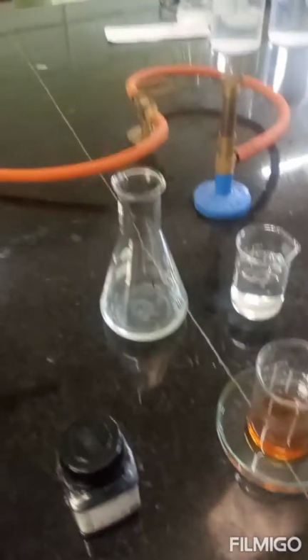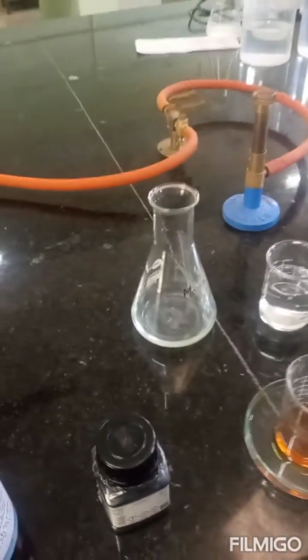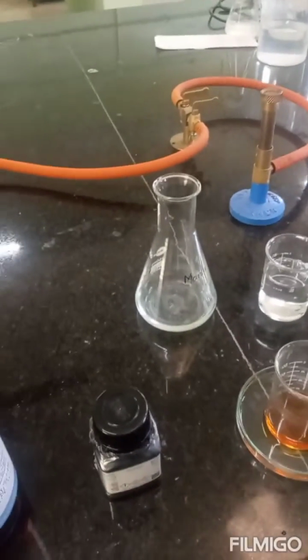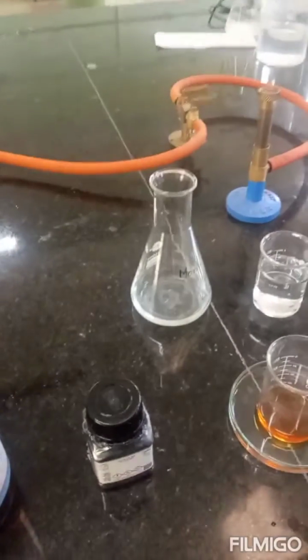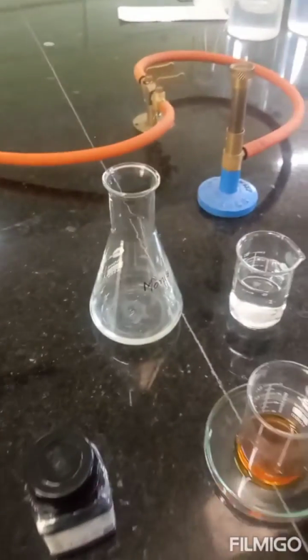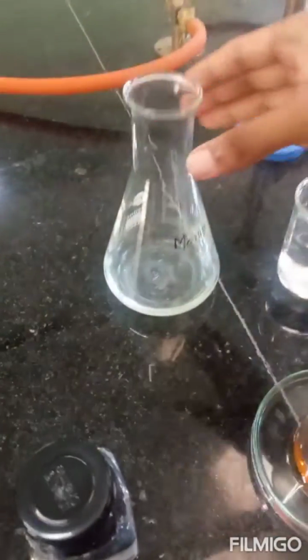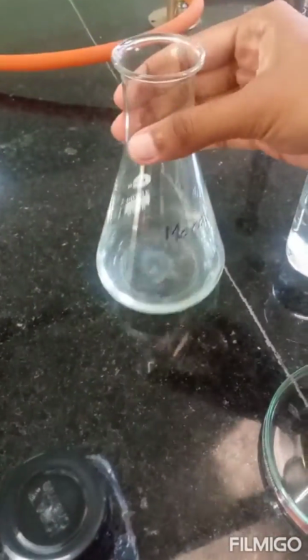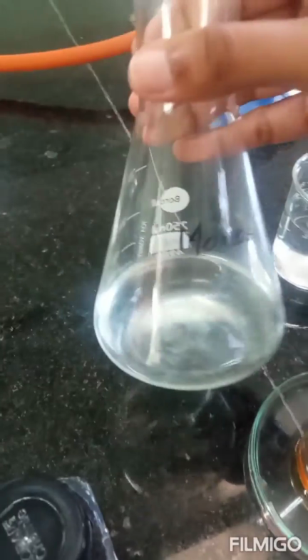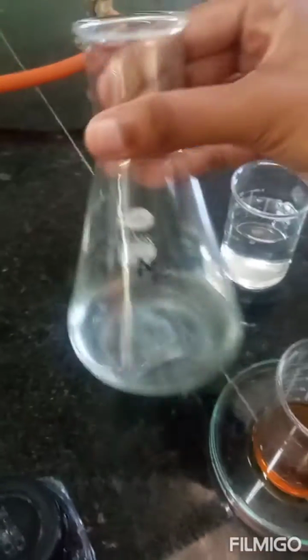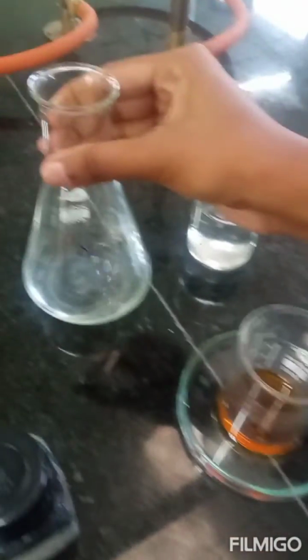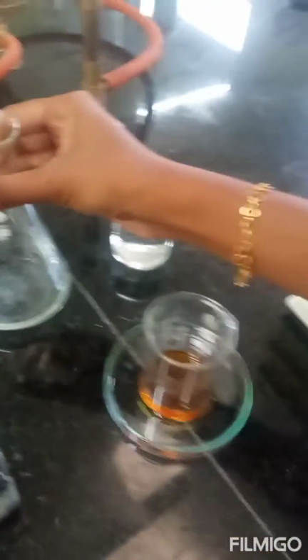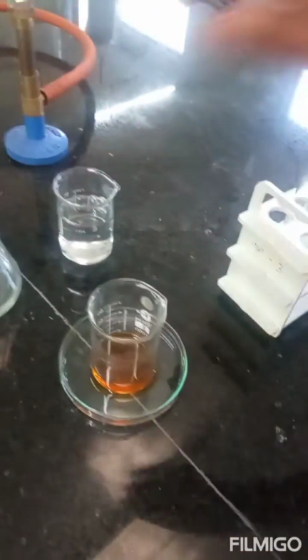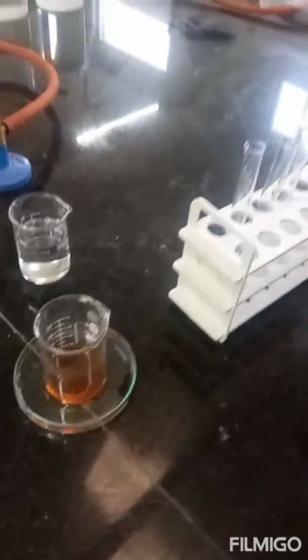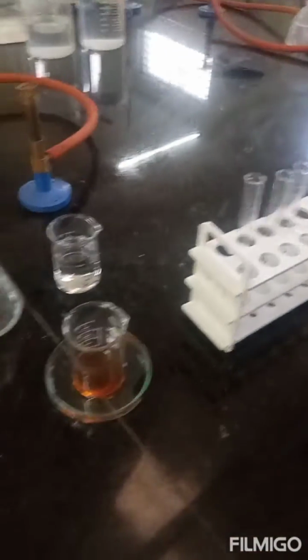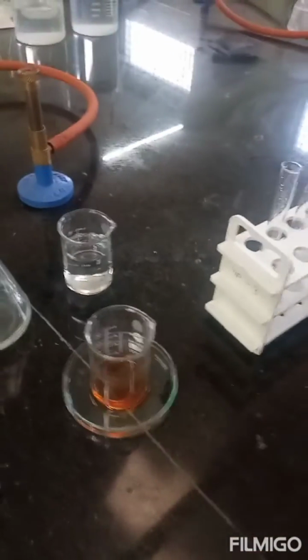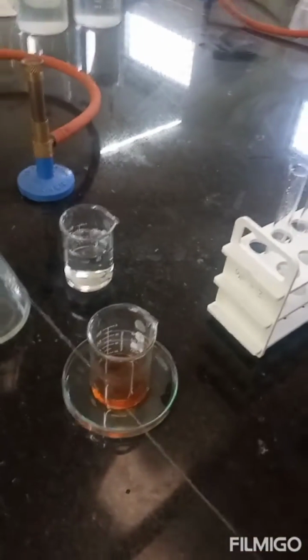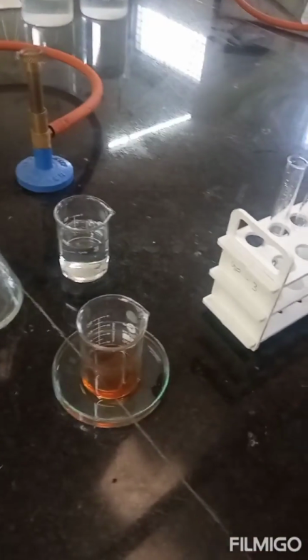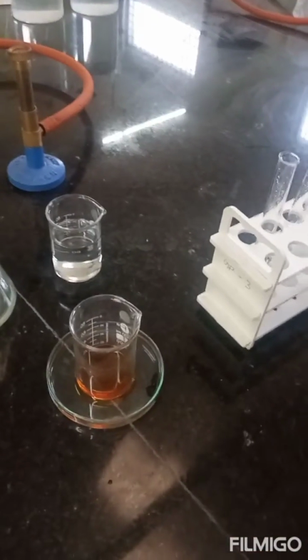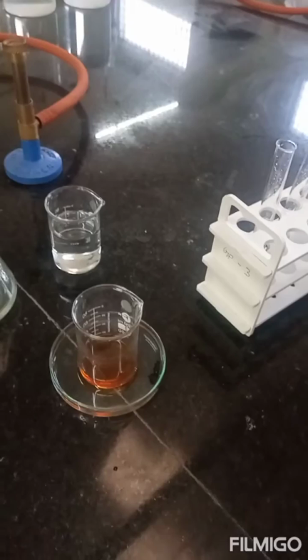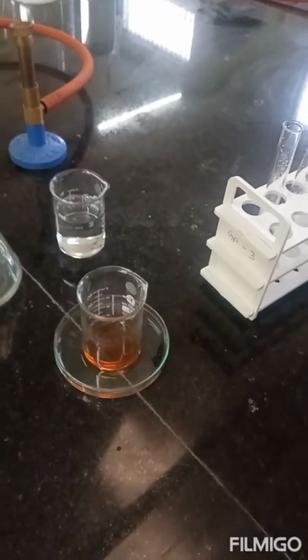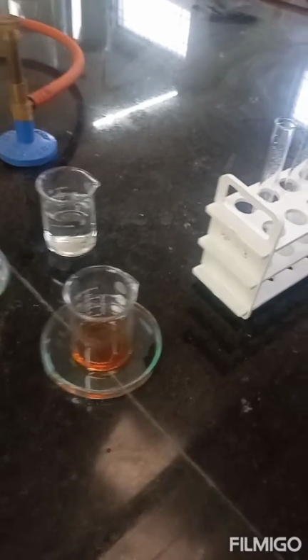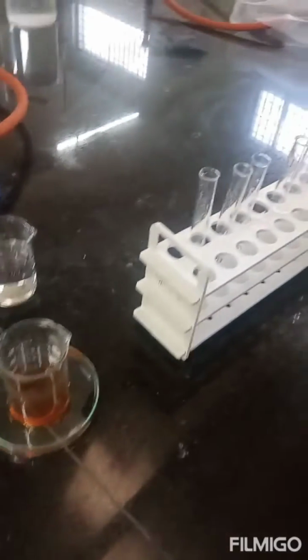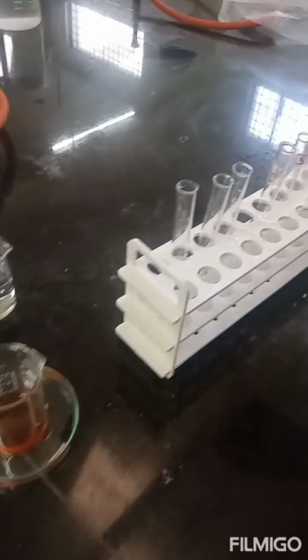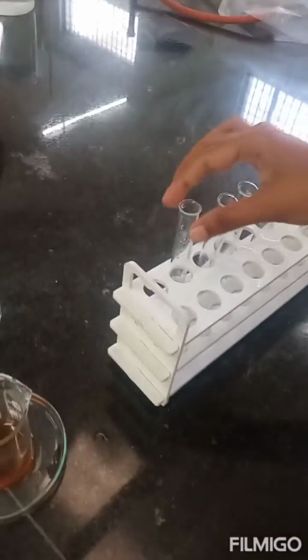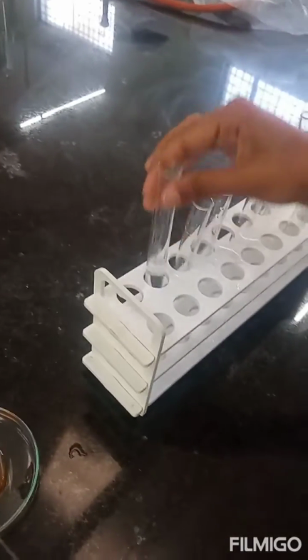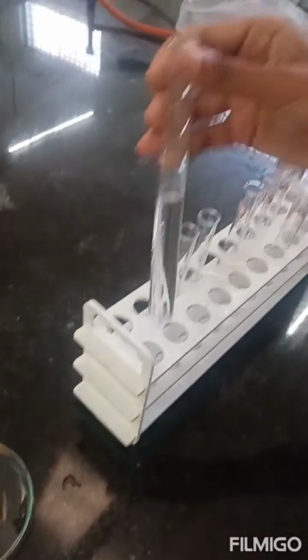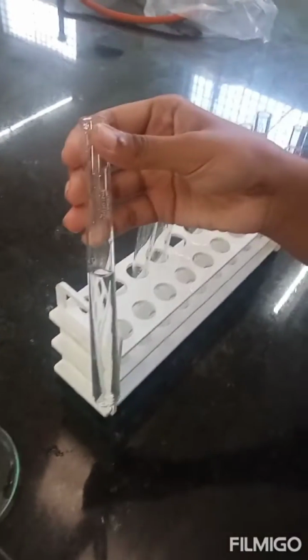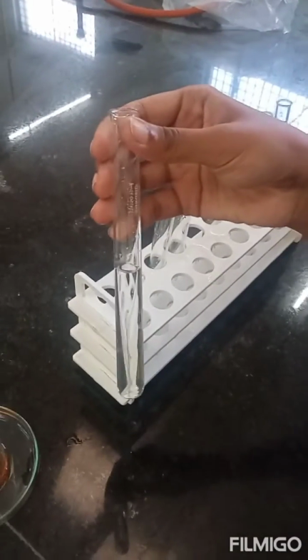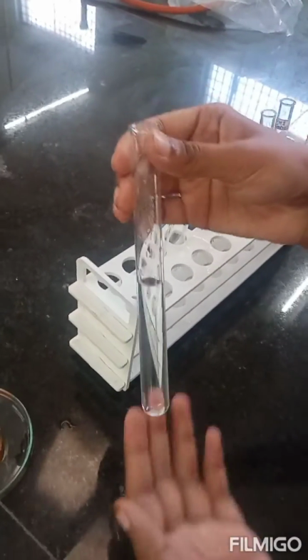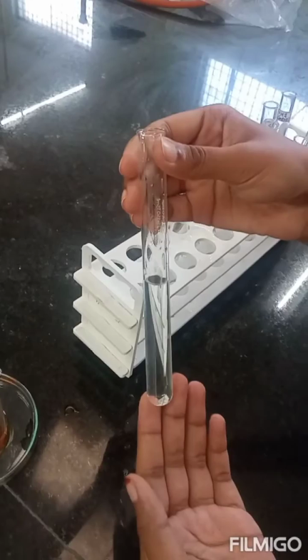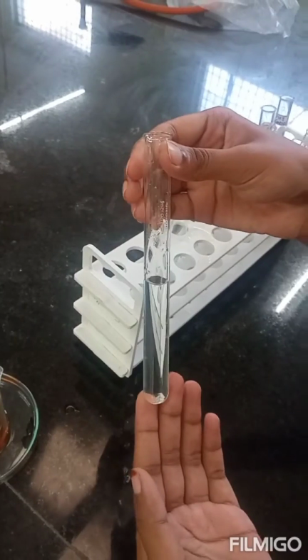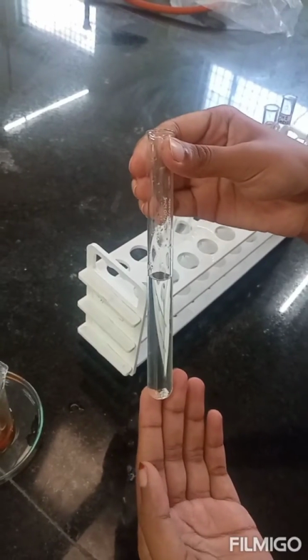We can use any carbohydrates for the Antheron test, all of which will give a positive Antheron reaction. The monosaccharide taken here is a 1% glucose solution.